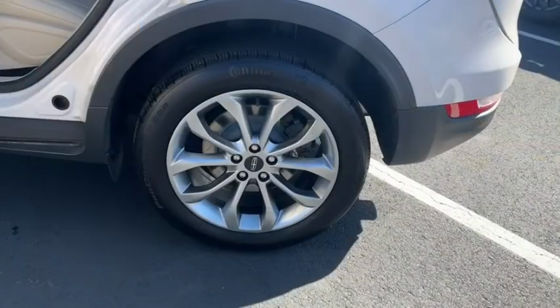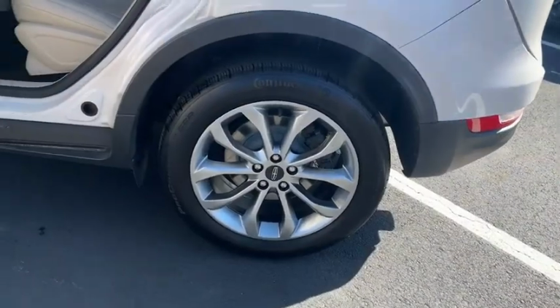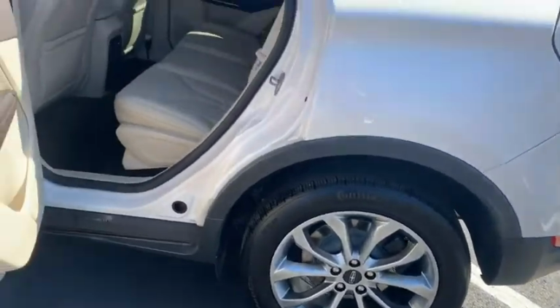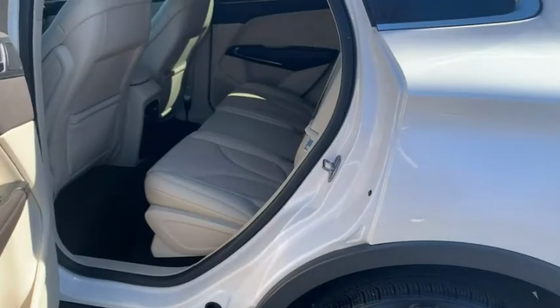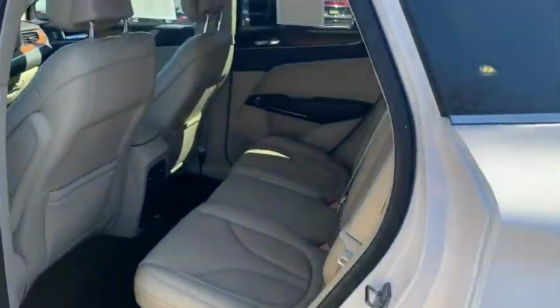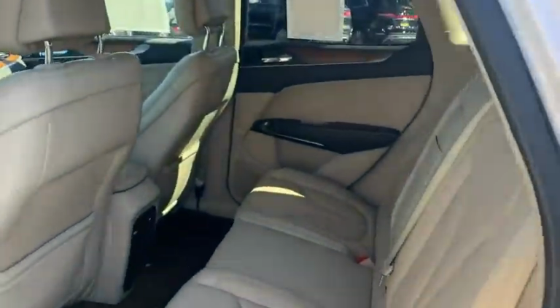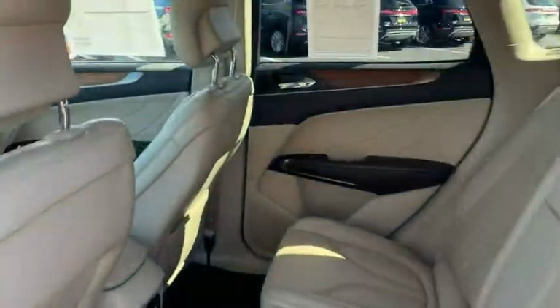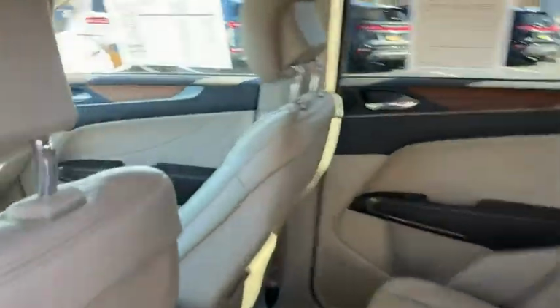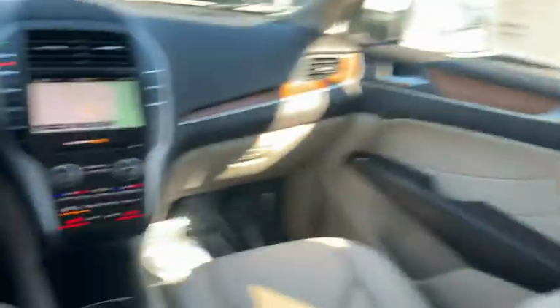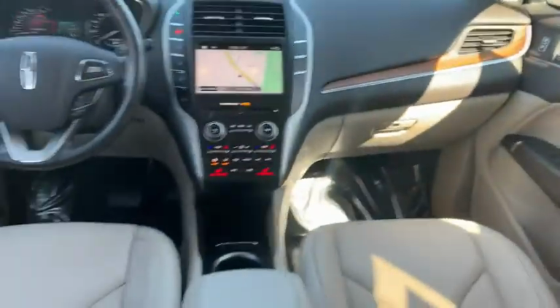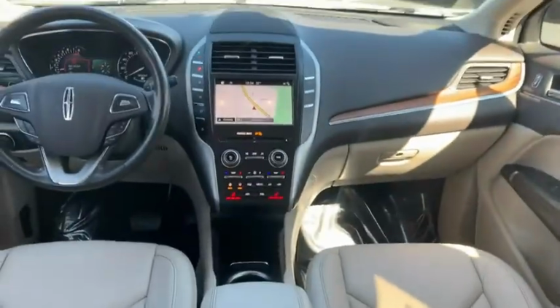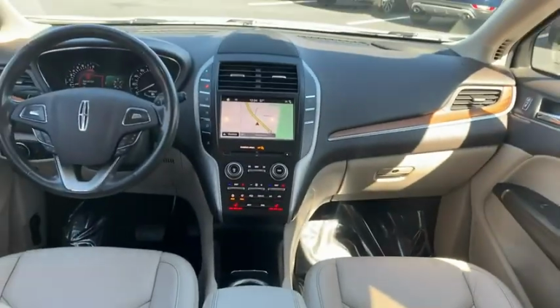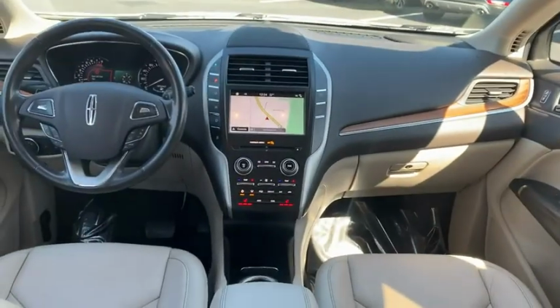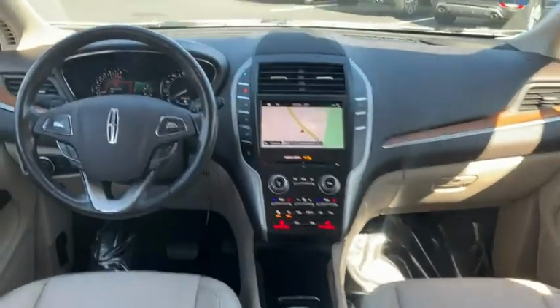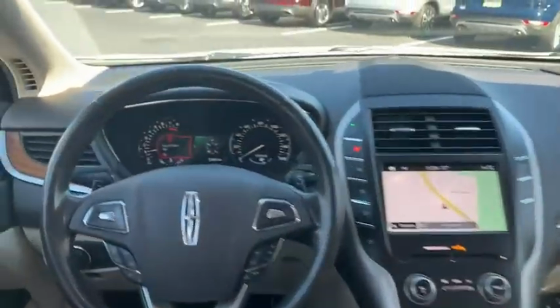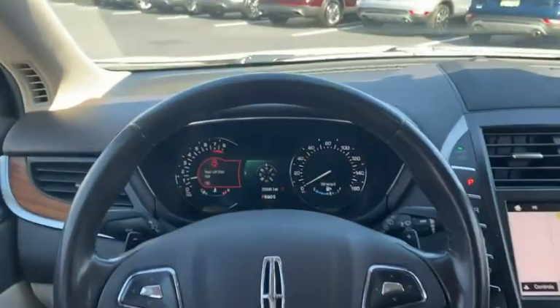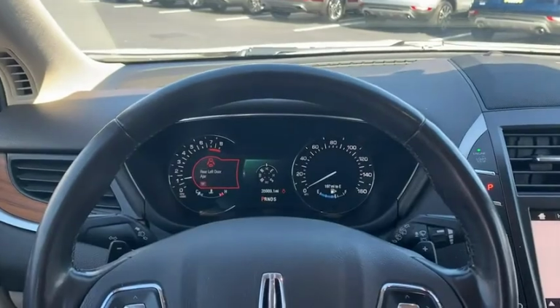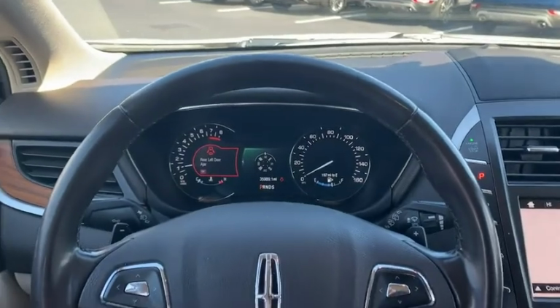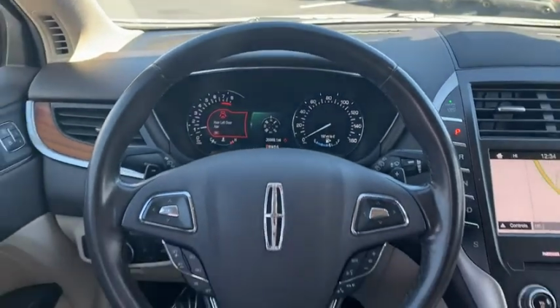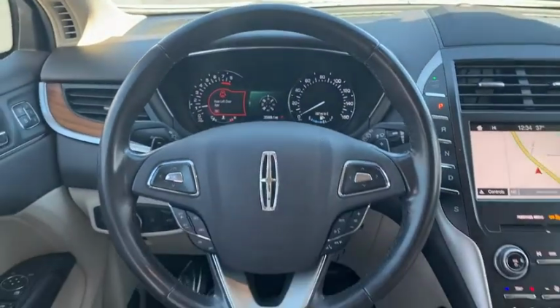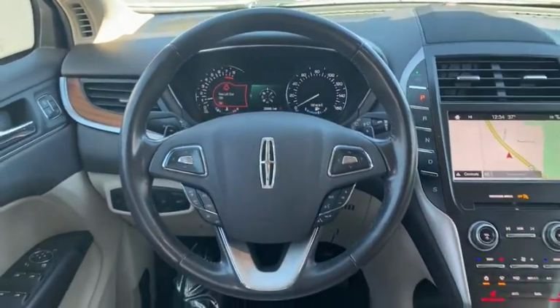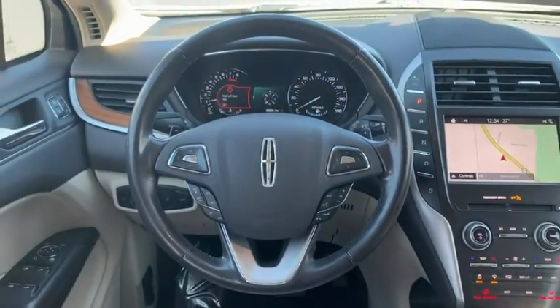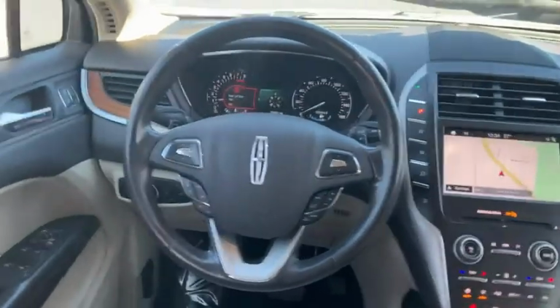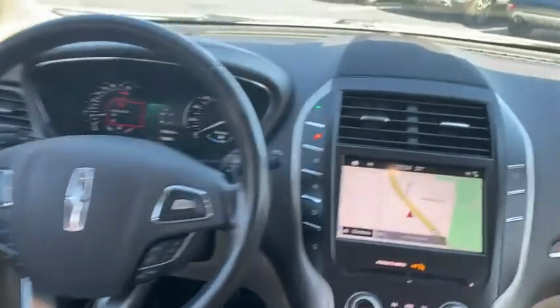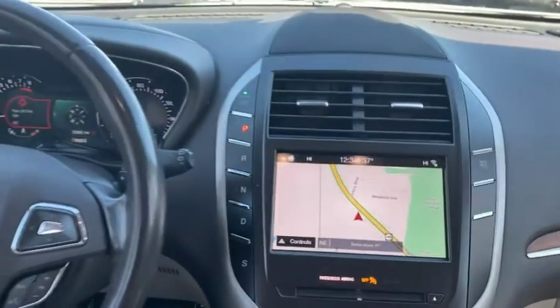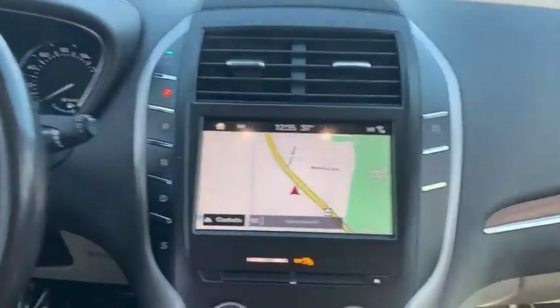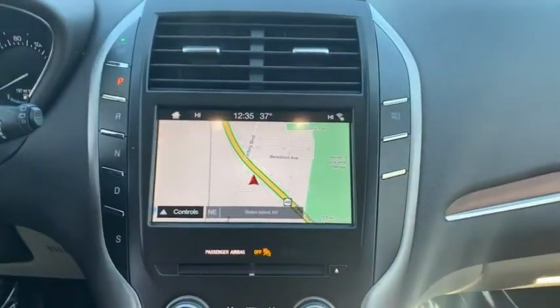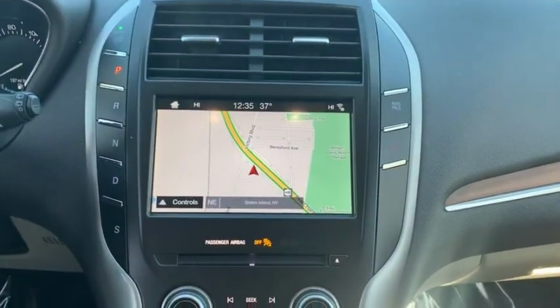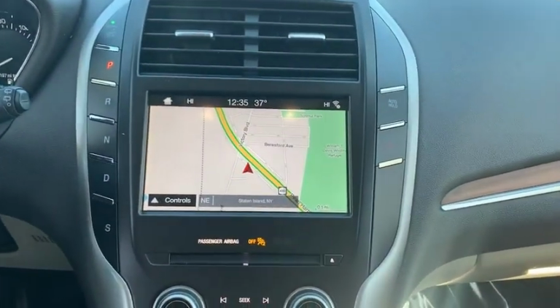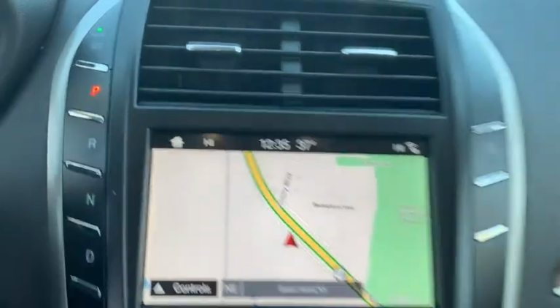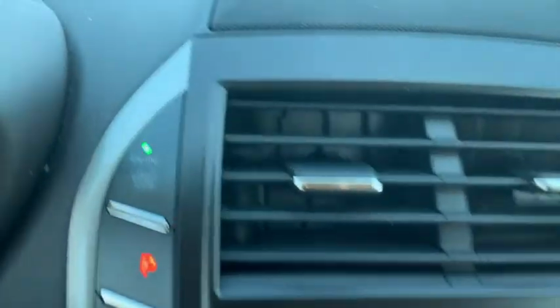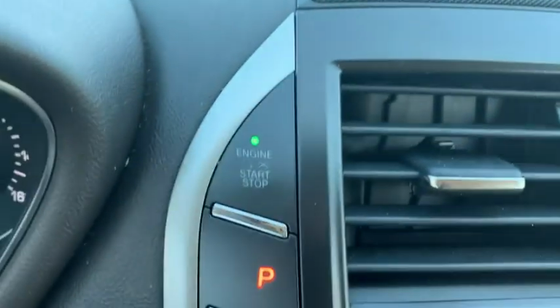Universal garage door opener, electronic stability control, fog lights, security system, power windows, compass, rear window defroster, trip computer, CD player, heated front seat, remote keyless entry.